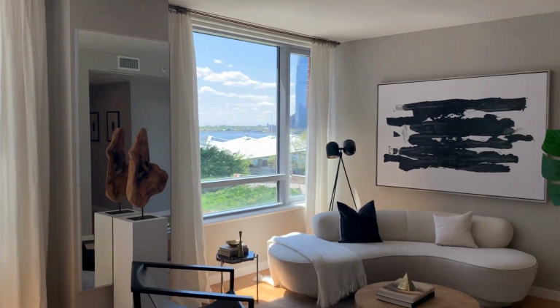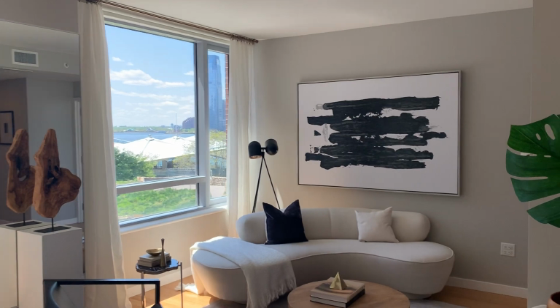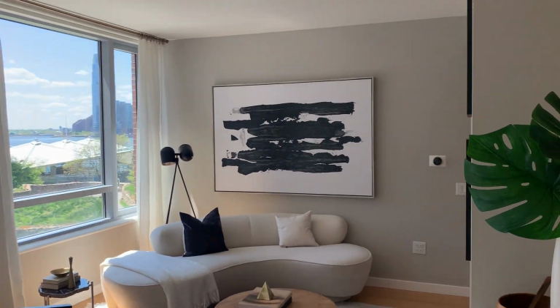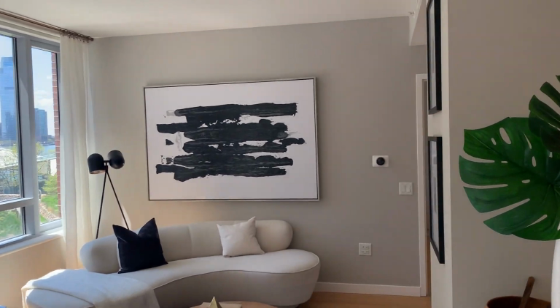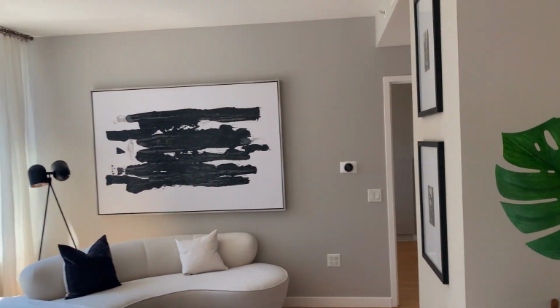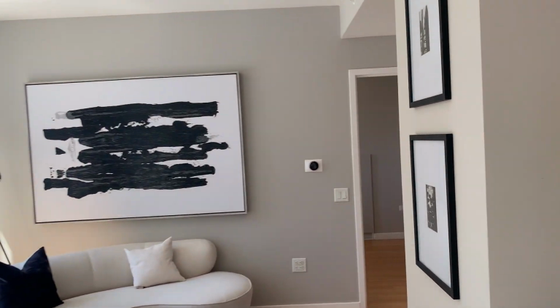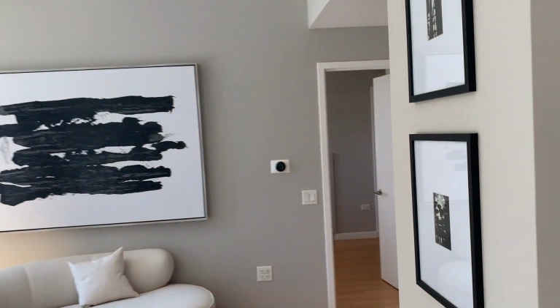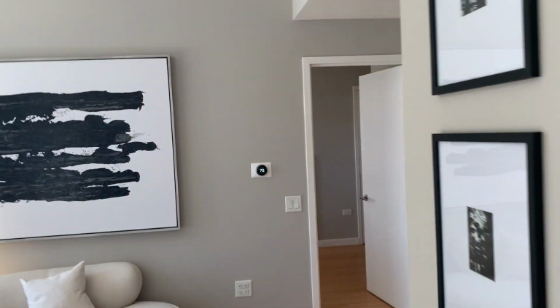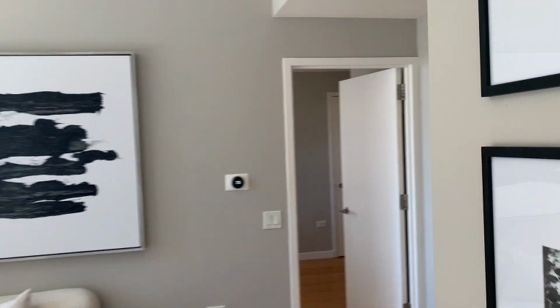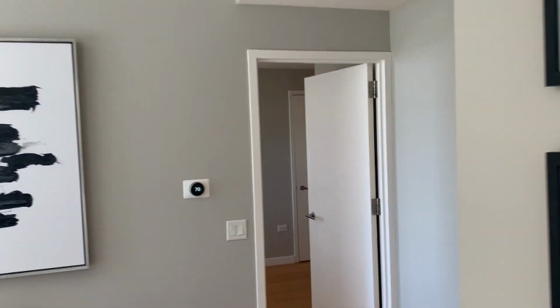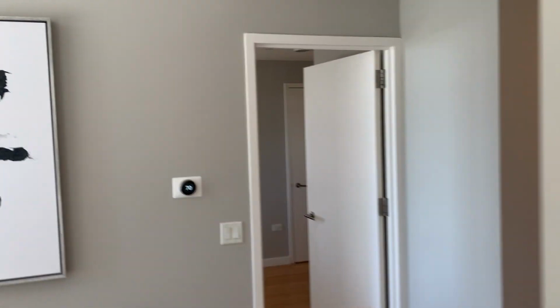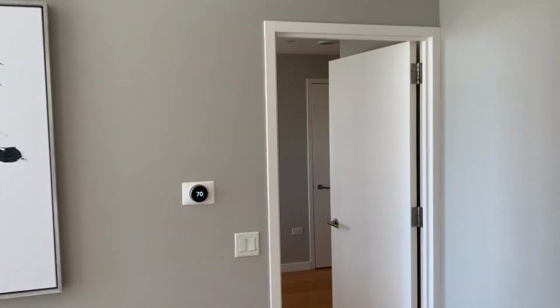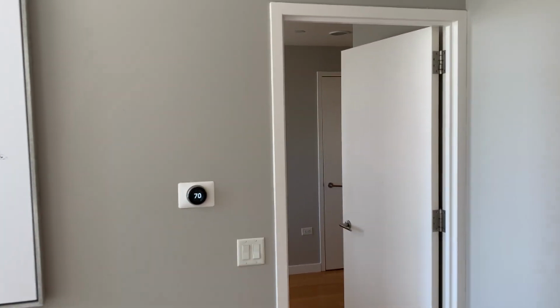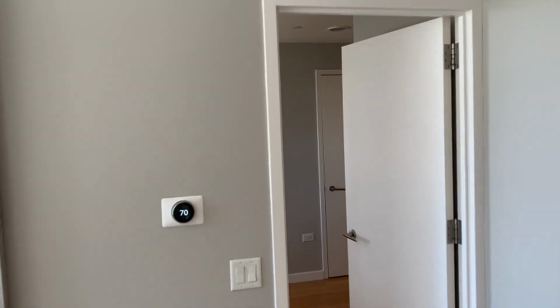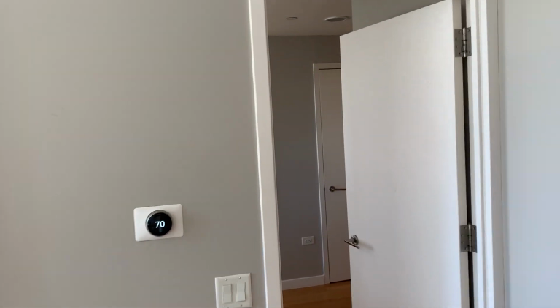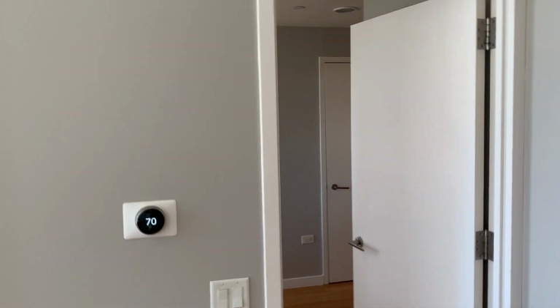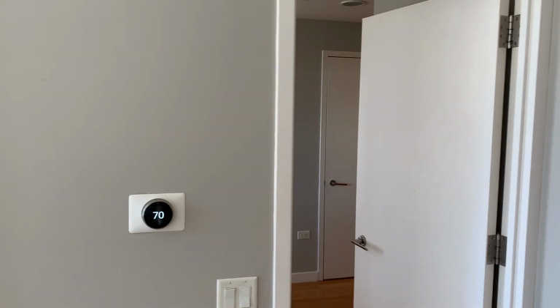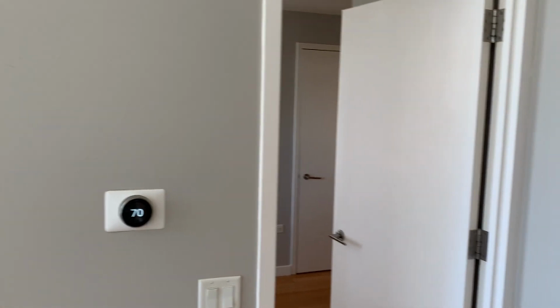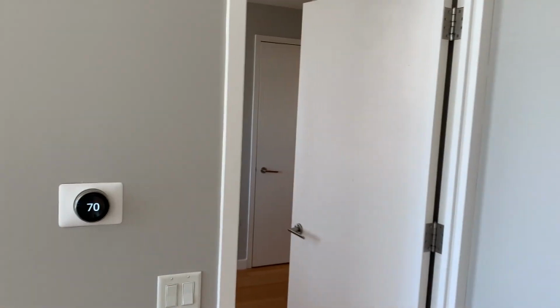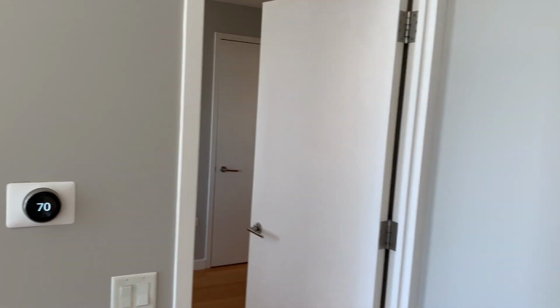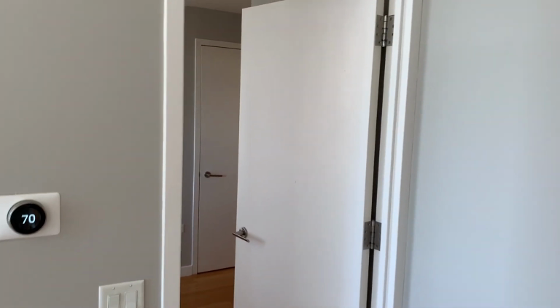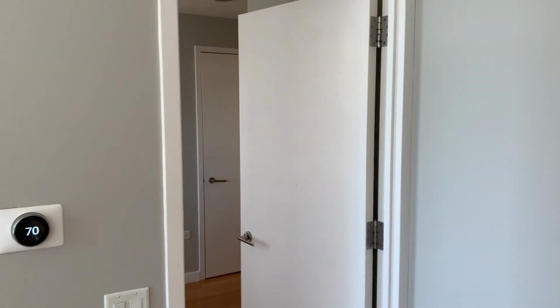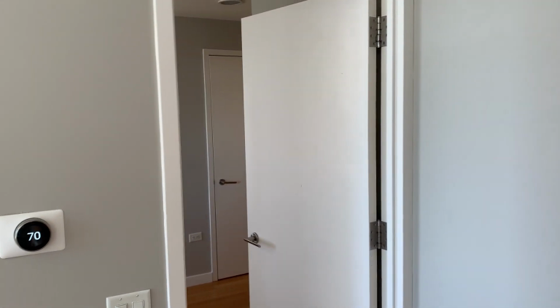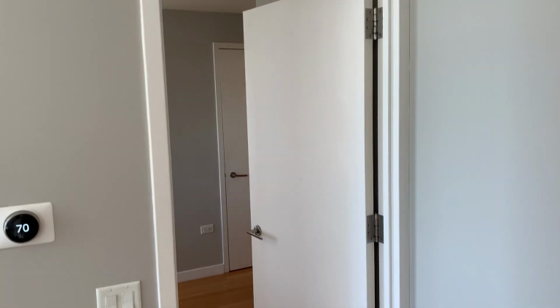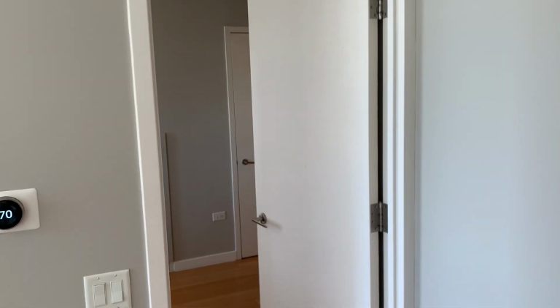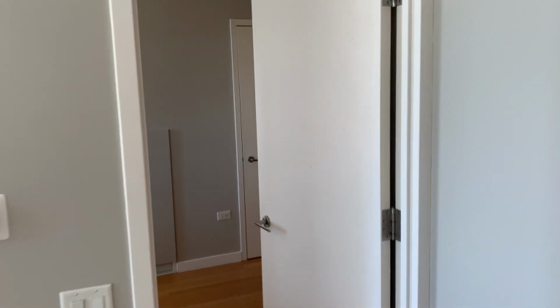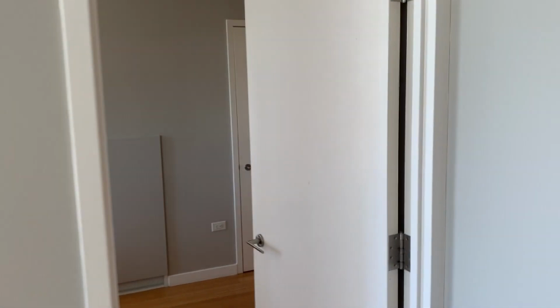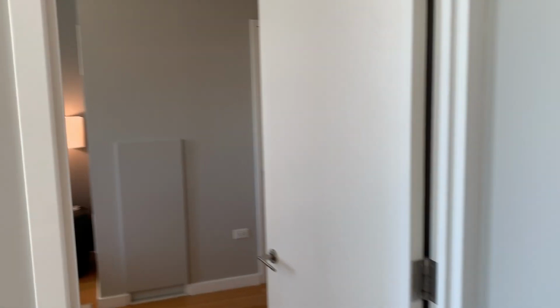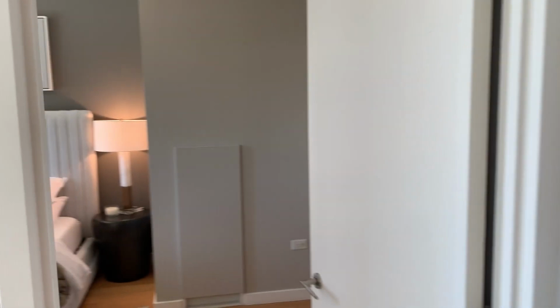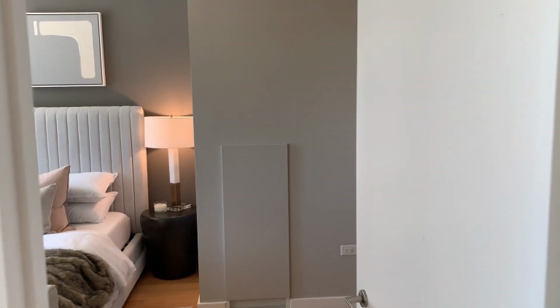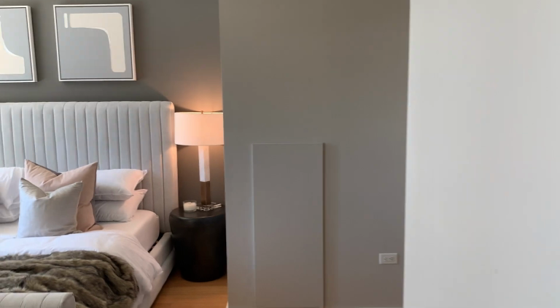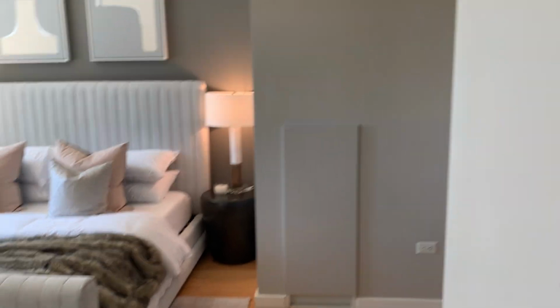Now we're going to check out the master bedroom. As we're walking past, you'll notice one of the Nest controllers — there are actually three of them in the apartment, so you've got three zones of AC and heat. Each bedroom has its own control, as does the living space.